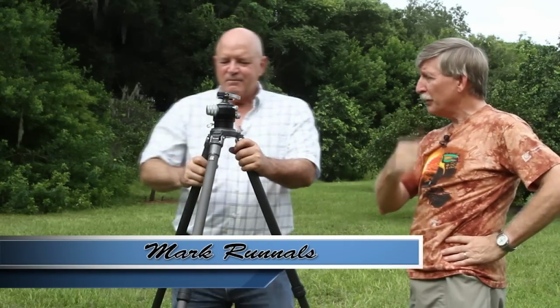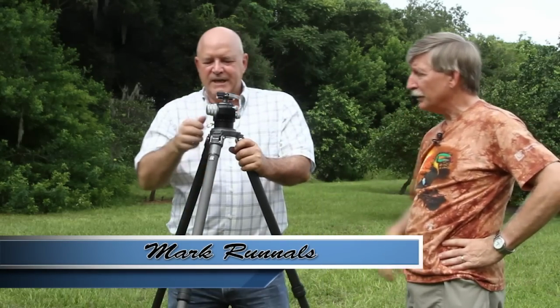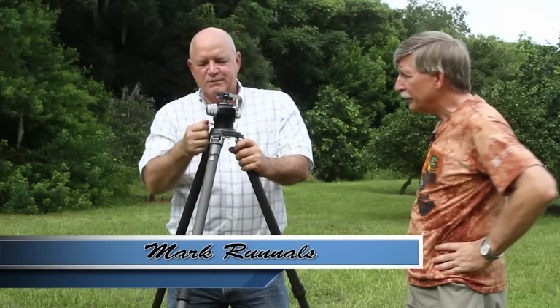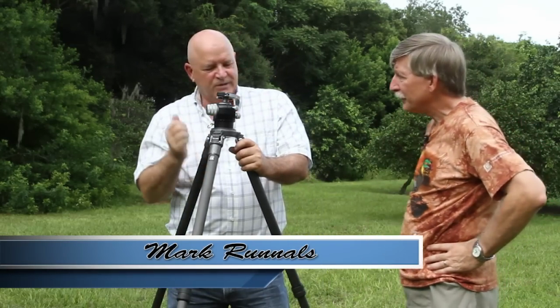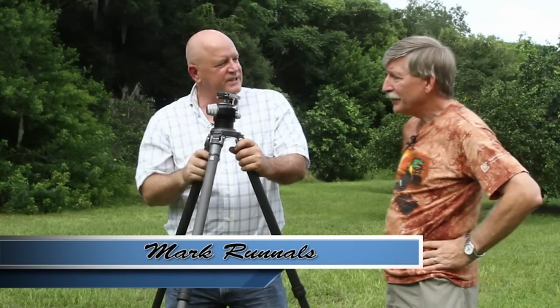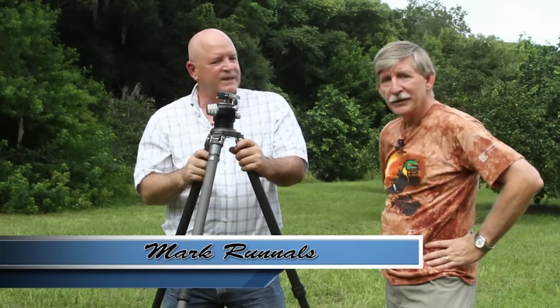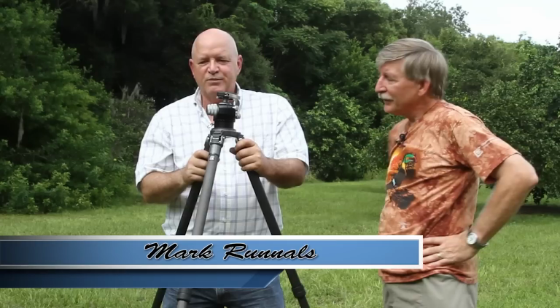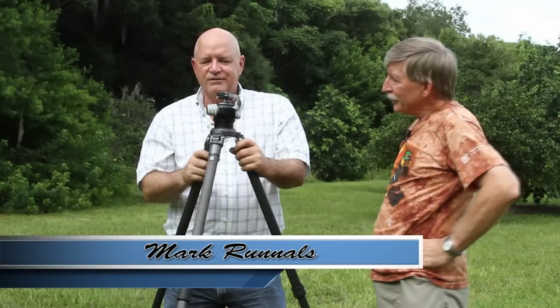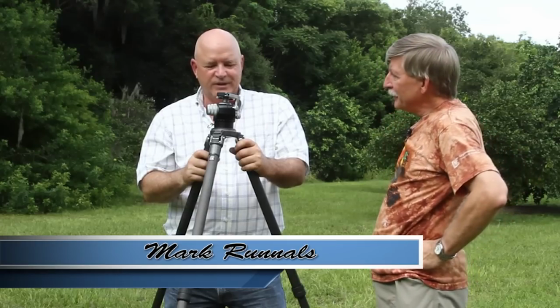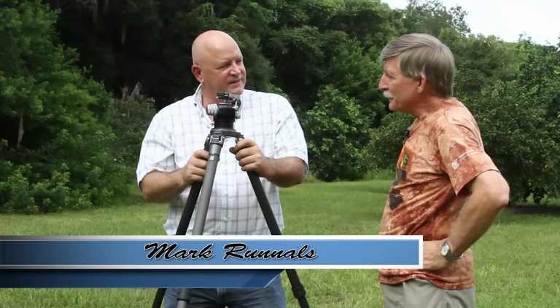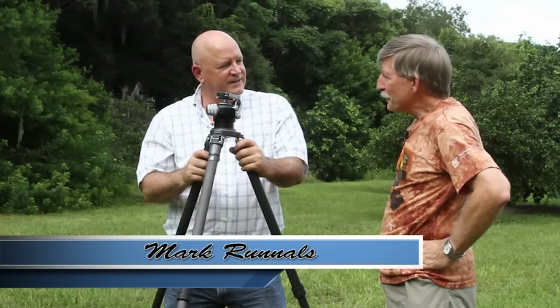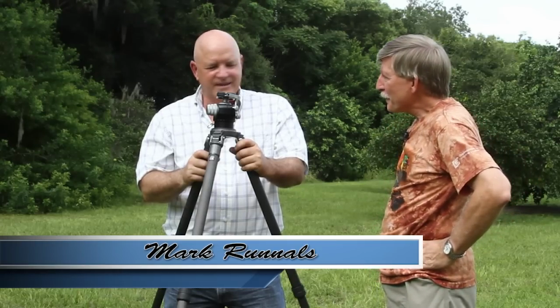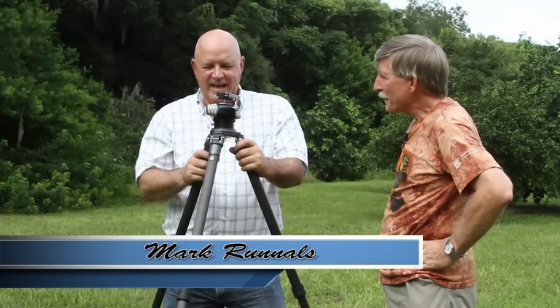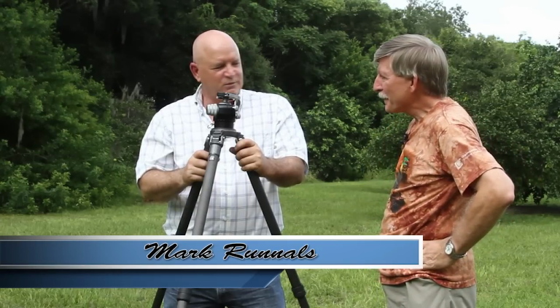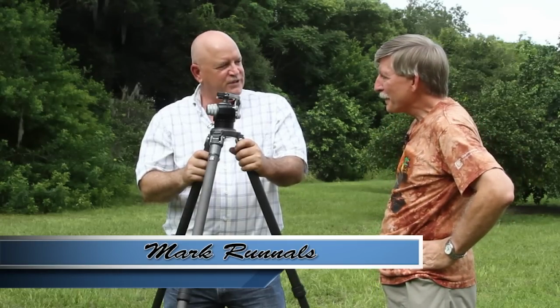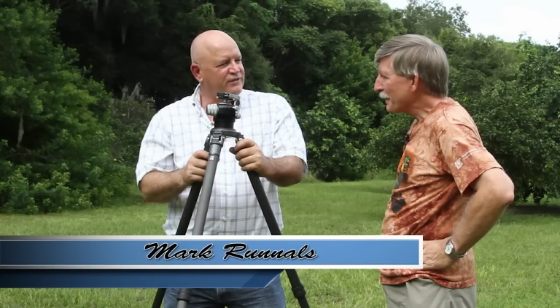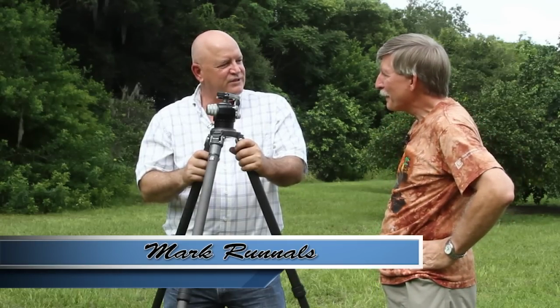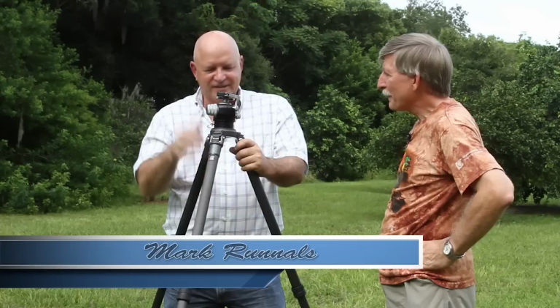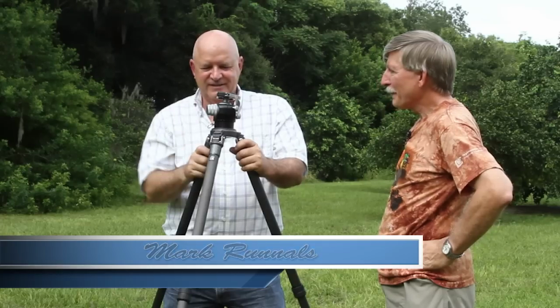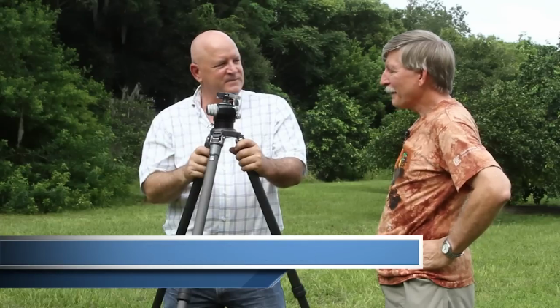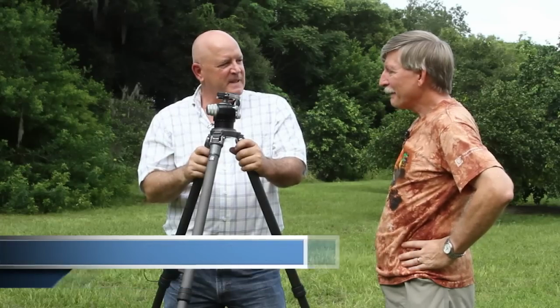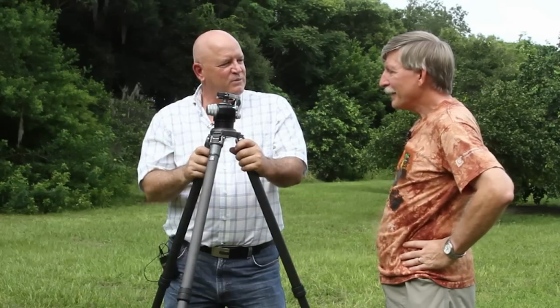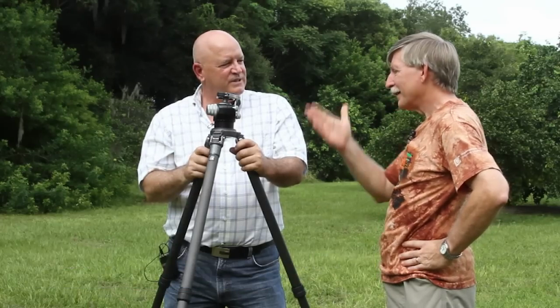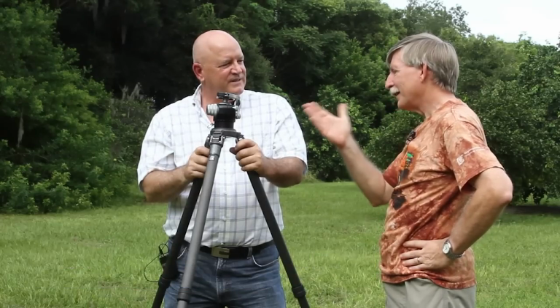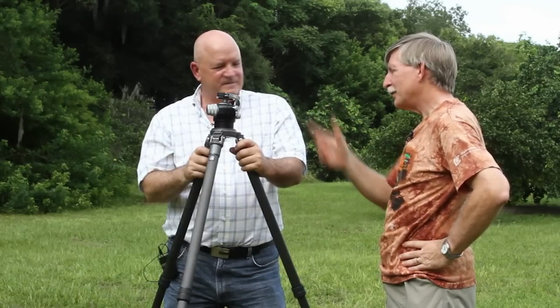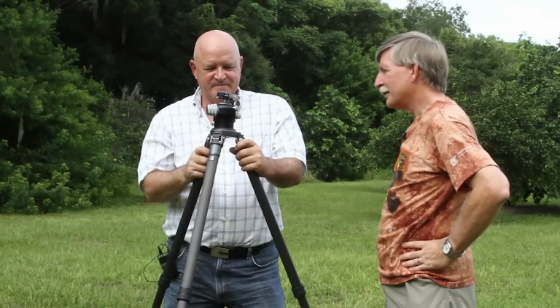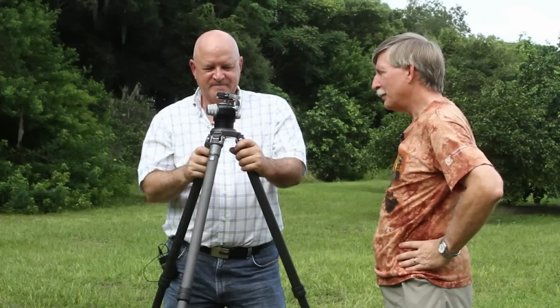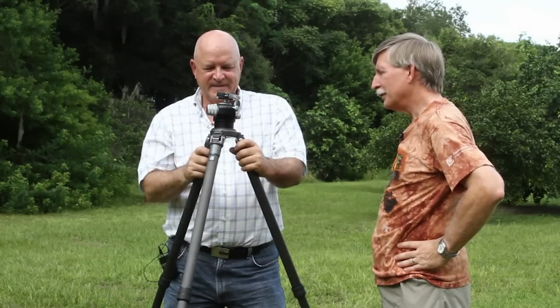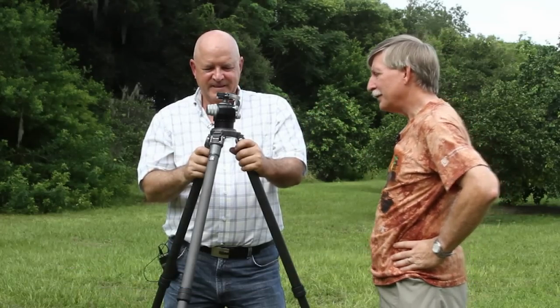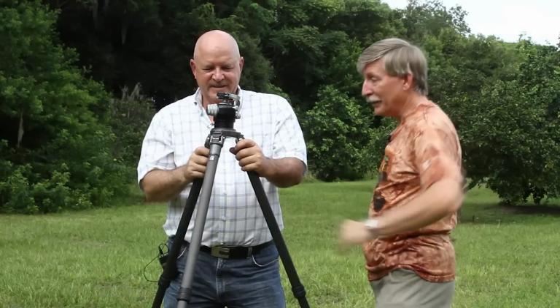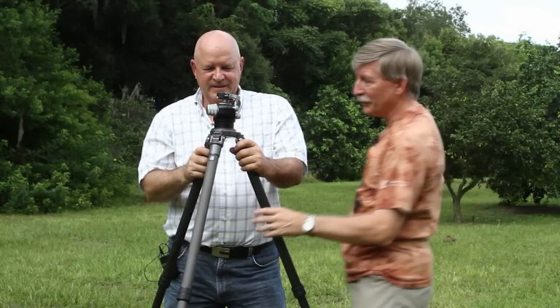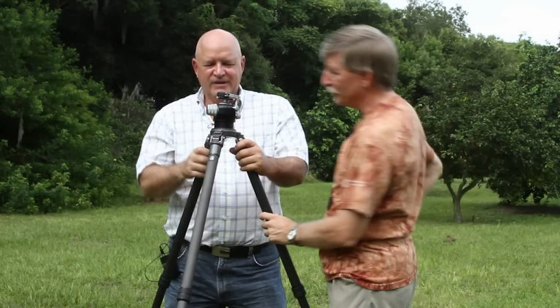My name is Mark Runnels and I'm from Bradenton, Florida. I hang out with a bunch of photographers. Why don't you tell us a little bit about your invention here — that is really cool.